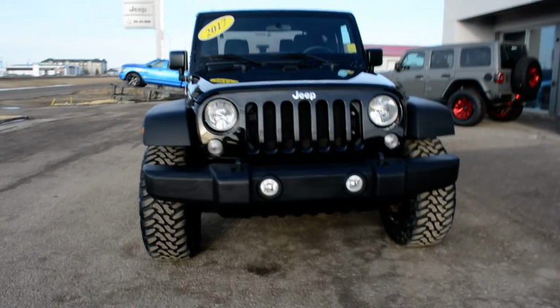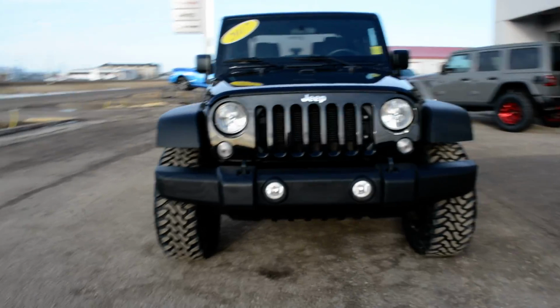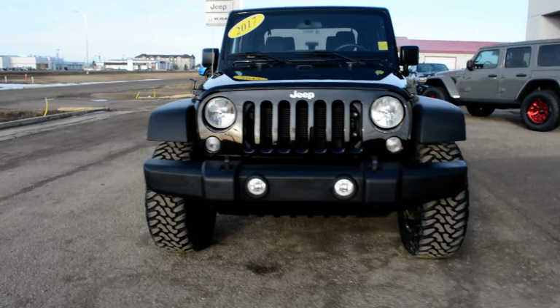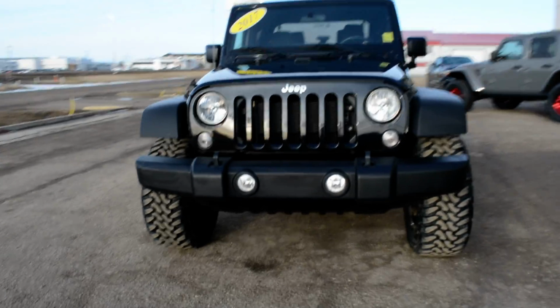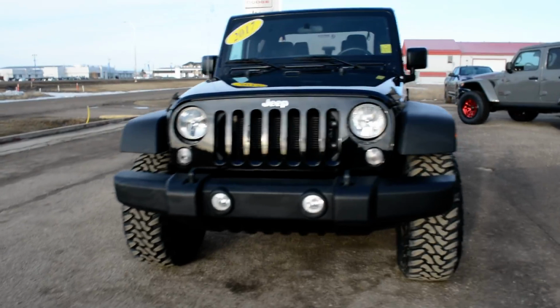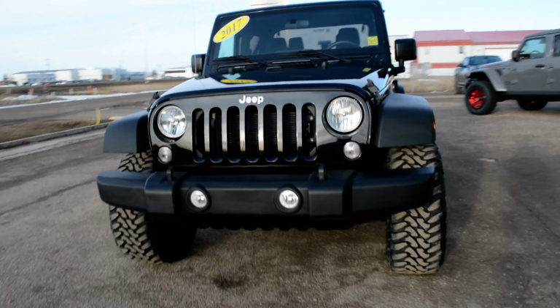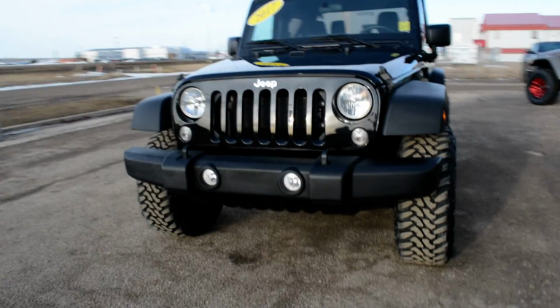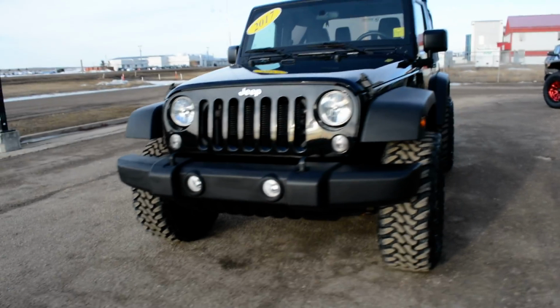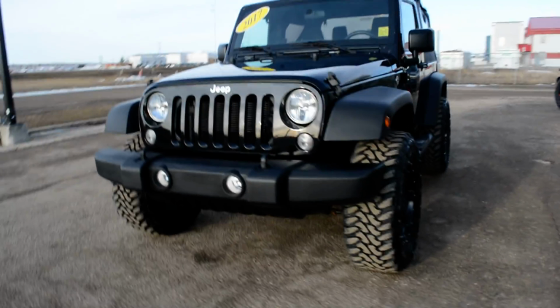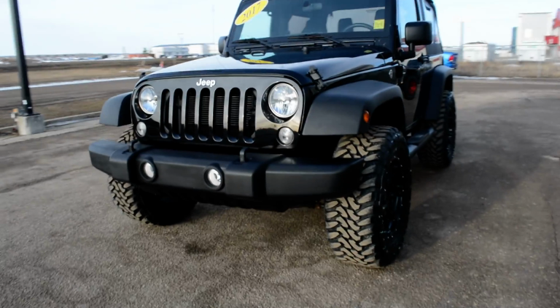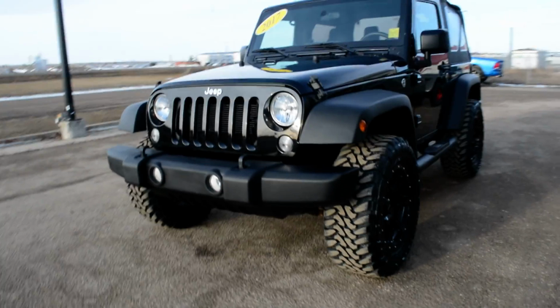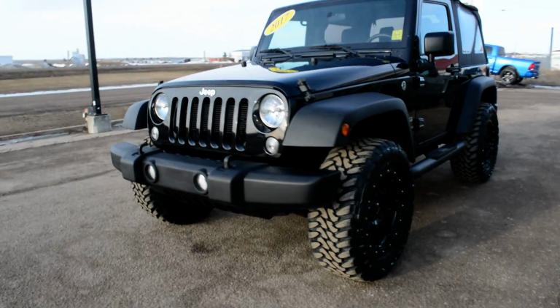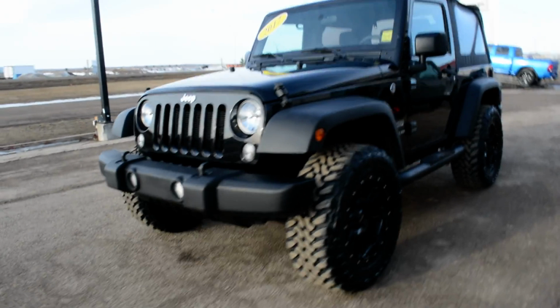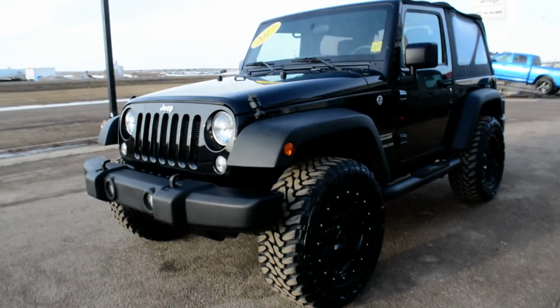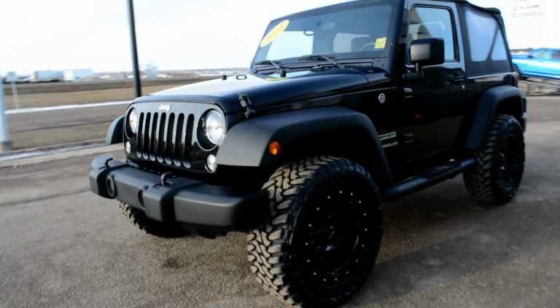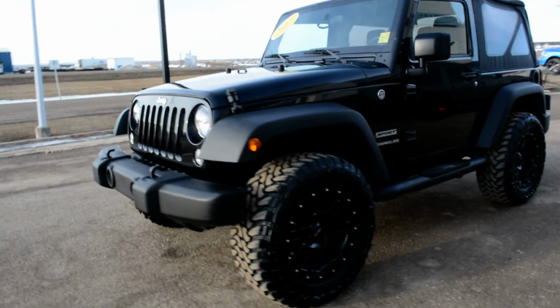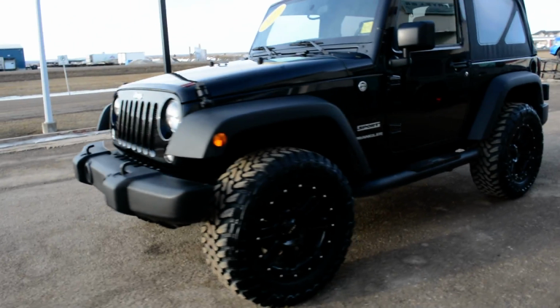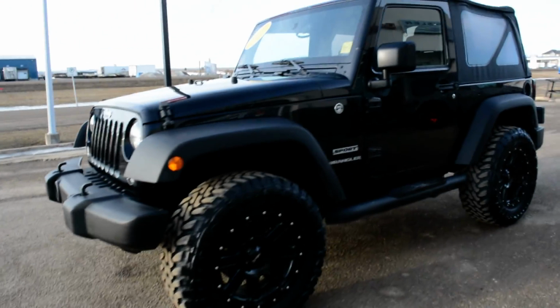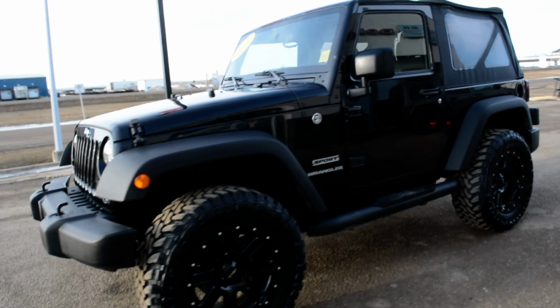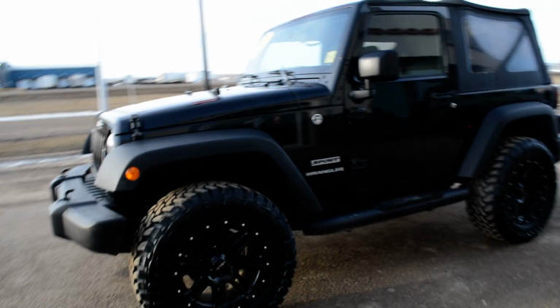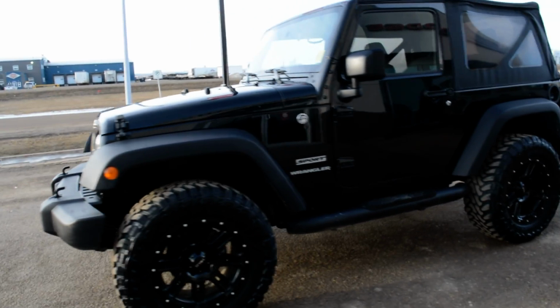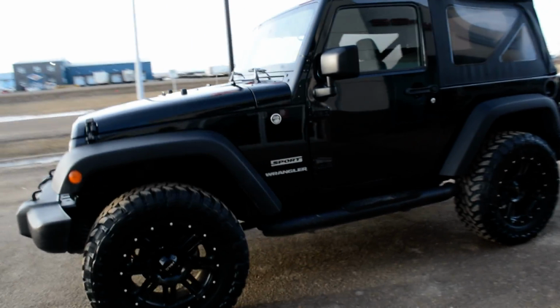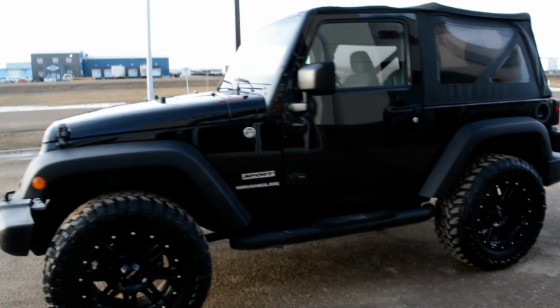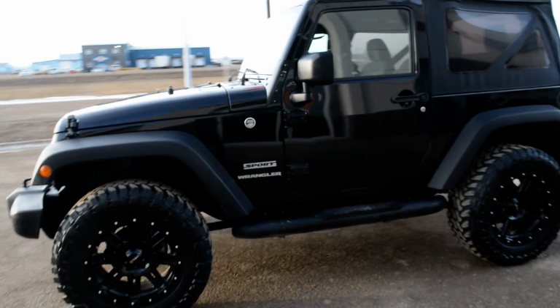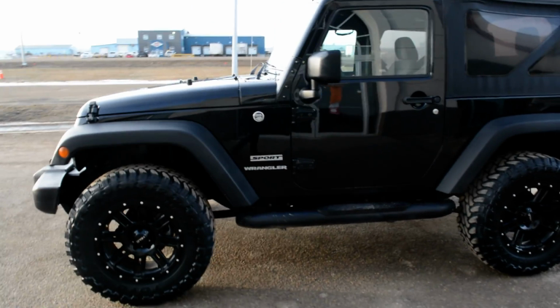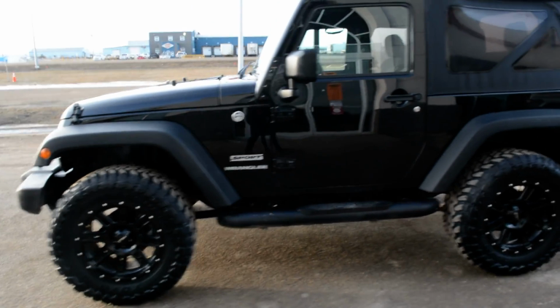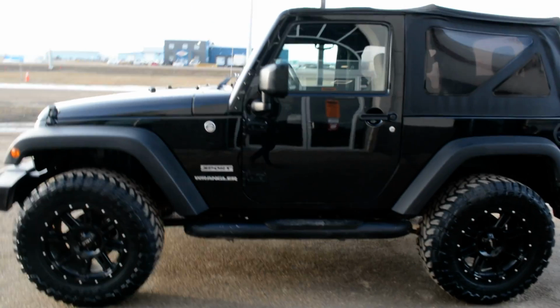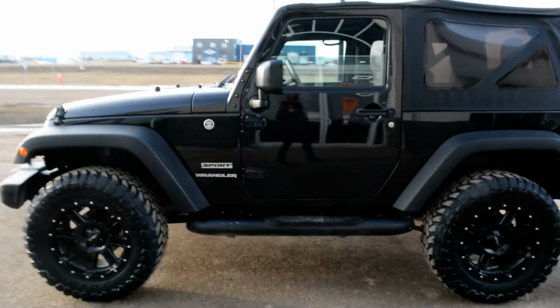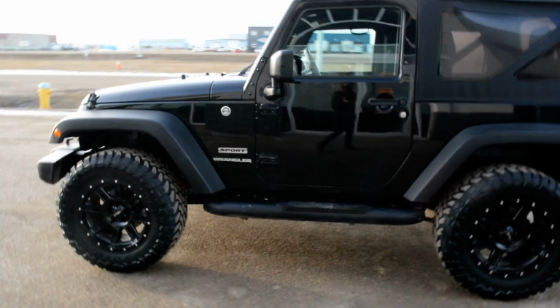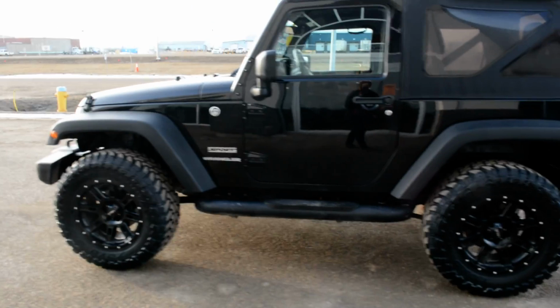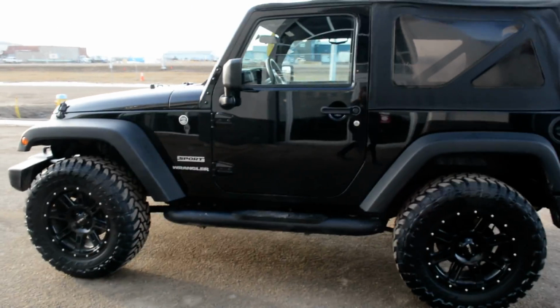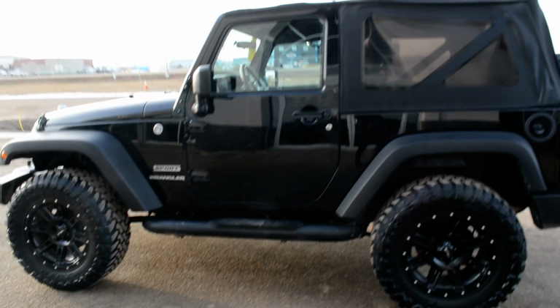Hey everybody, Brittany here over at Bonneville Dodge, just here to show you this pre-owned 2017 Jeep Wrangler Sport that we have here on the lot. Just going to take a quick walk around the unit today to show you some of the features and options that this Wrangler has to offer.